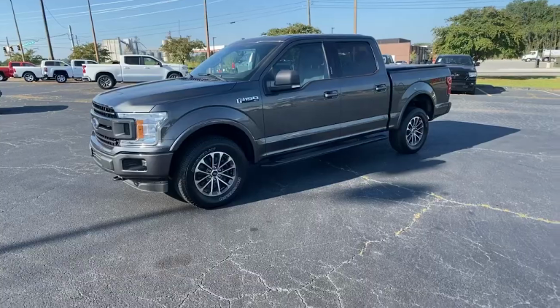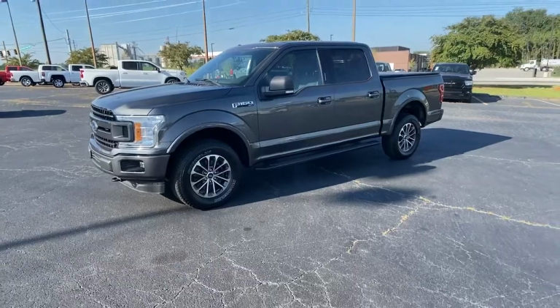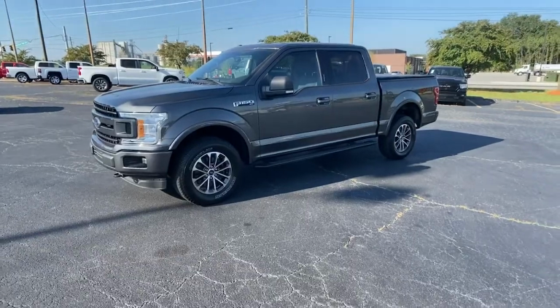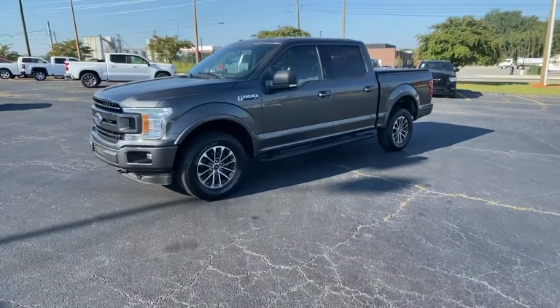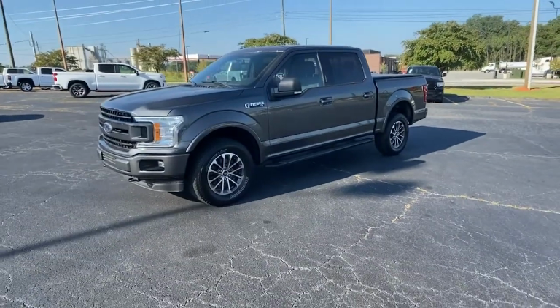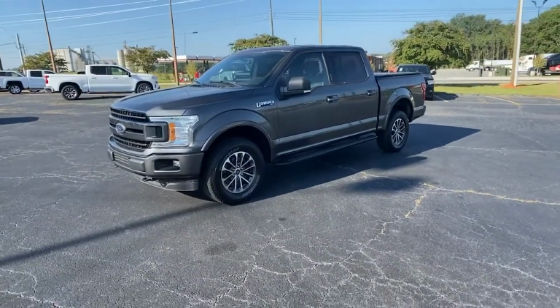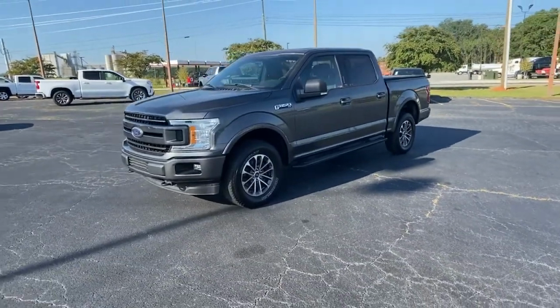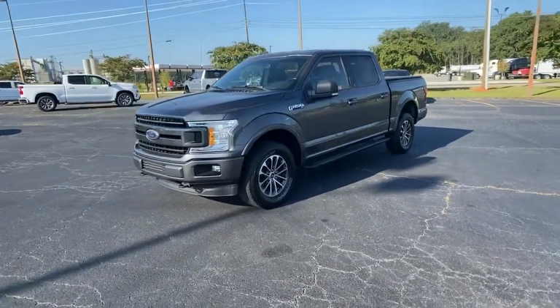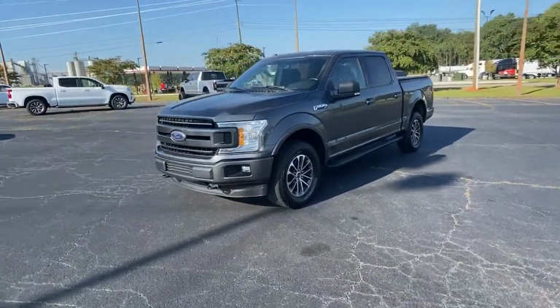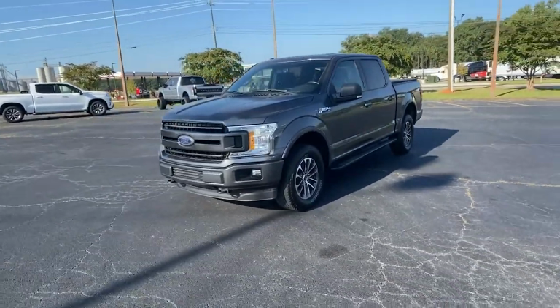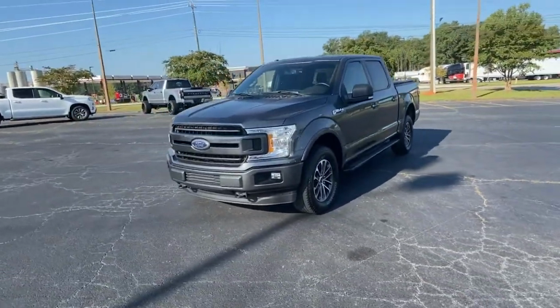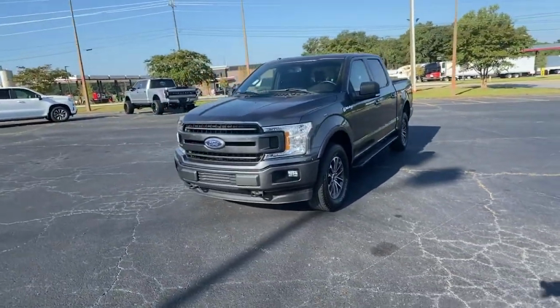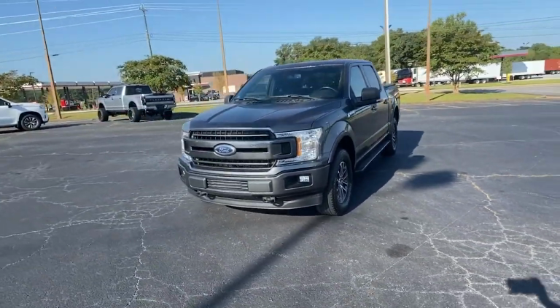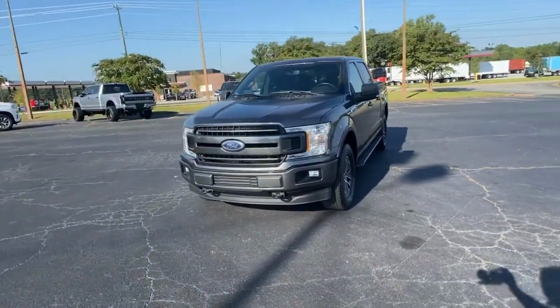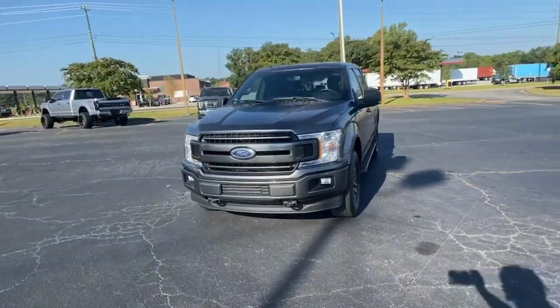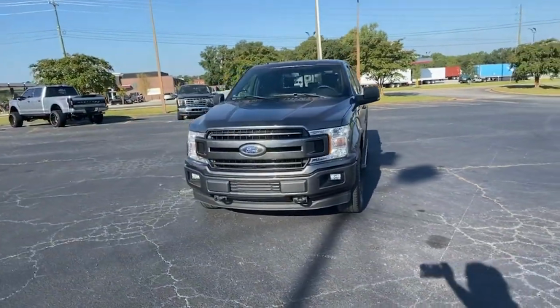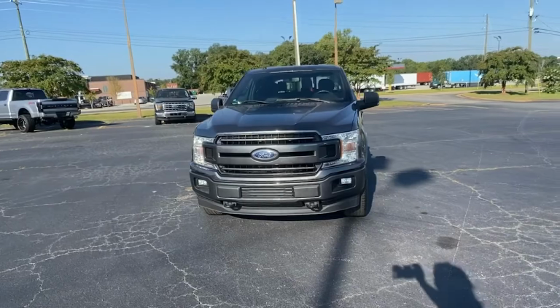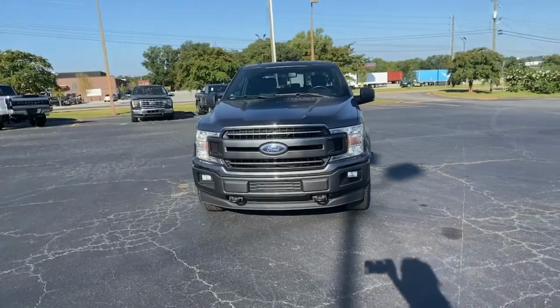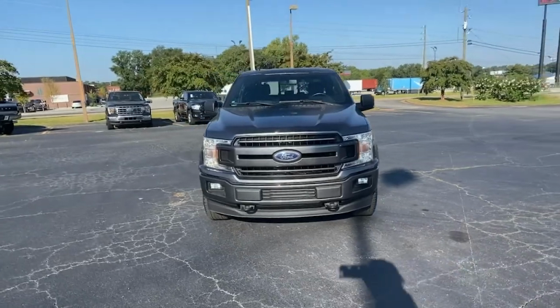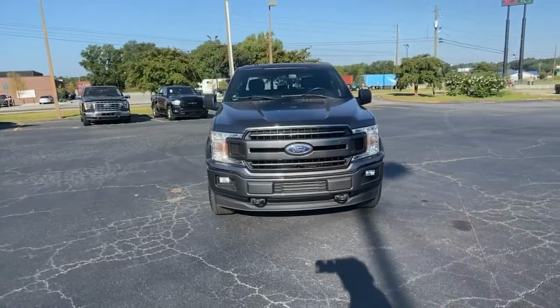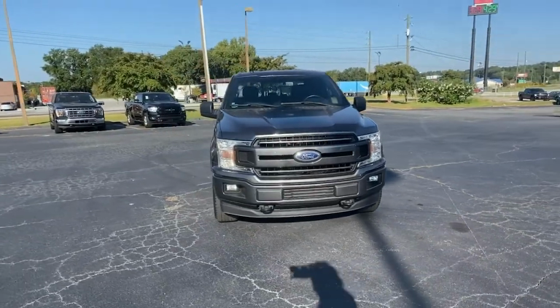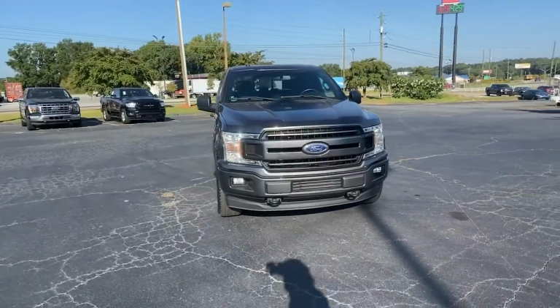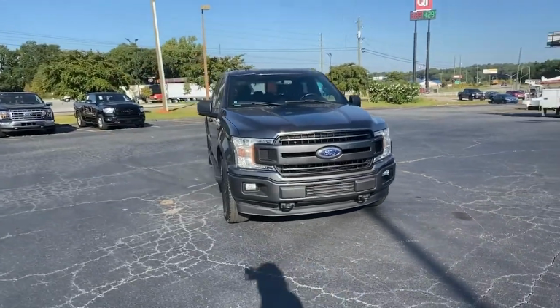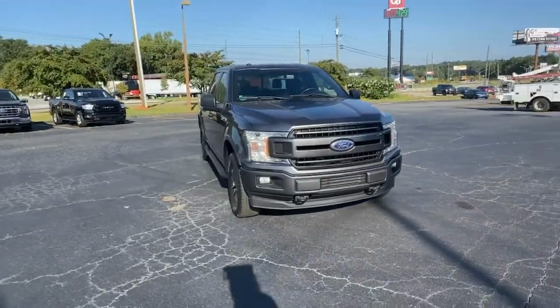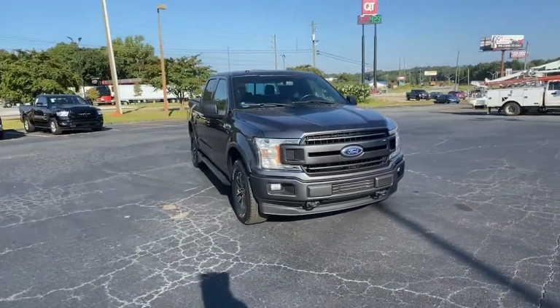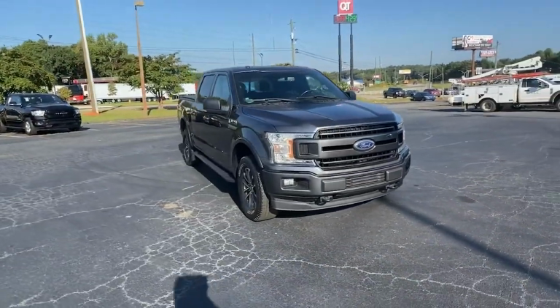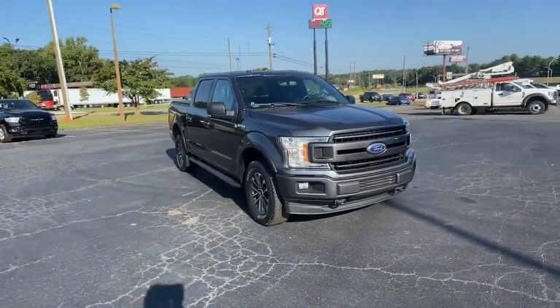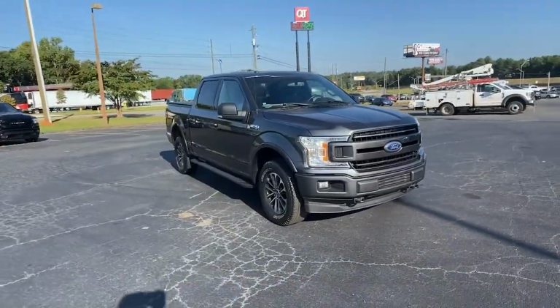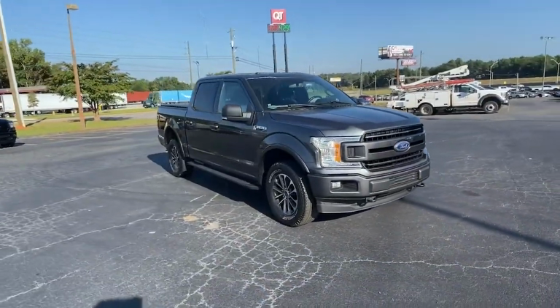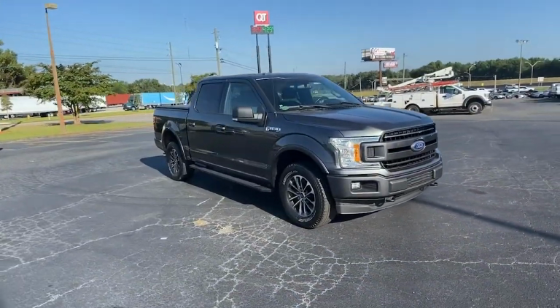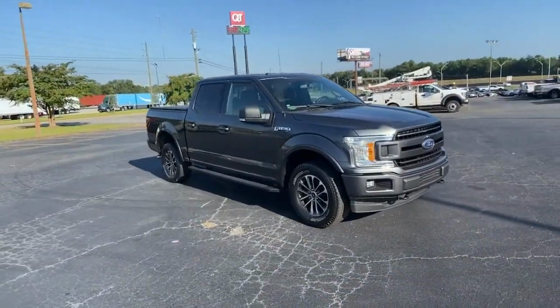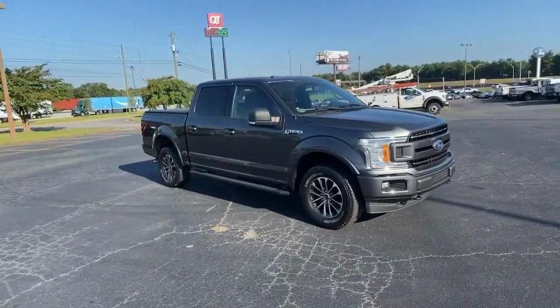You will love the features of this 2018 Ford F-150. With less than 40,000 miles on the odometer, this vehicle provides excellent value.